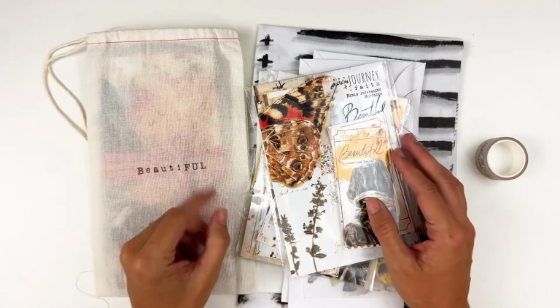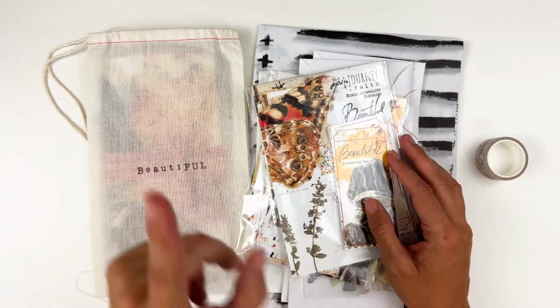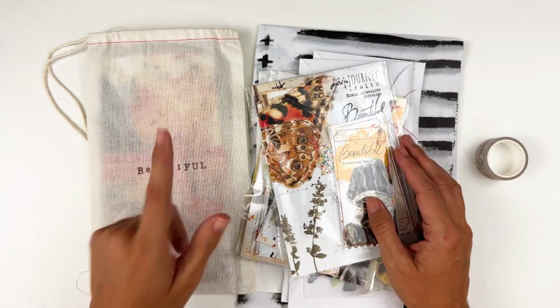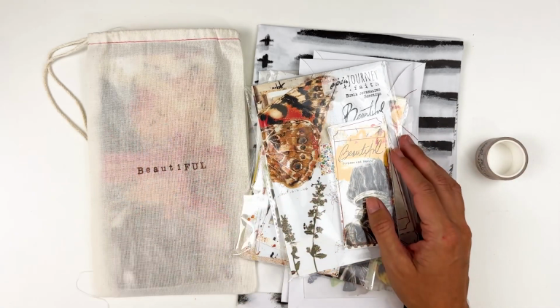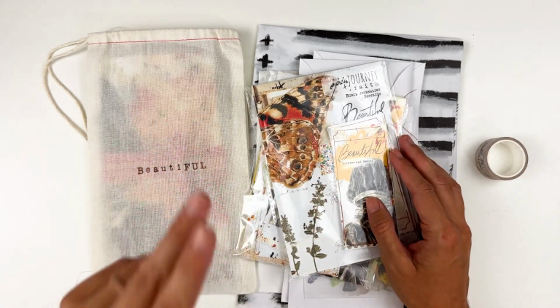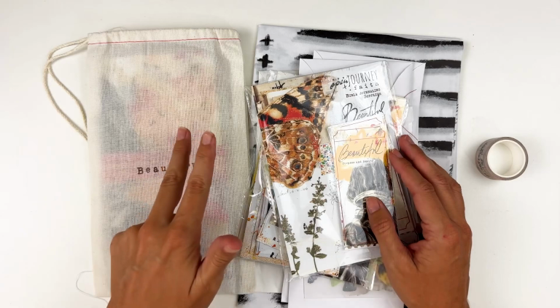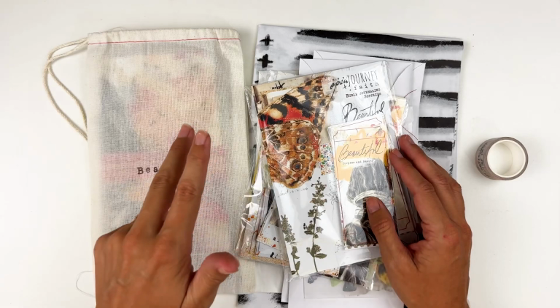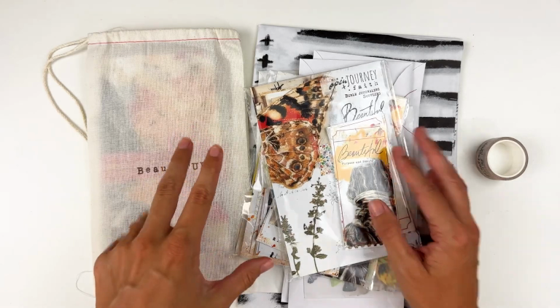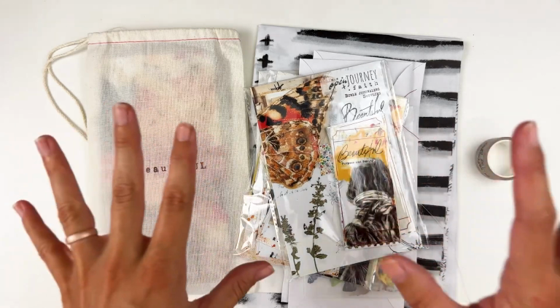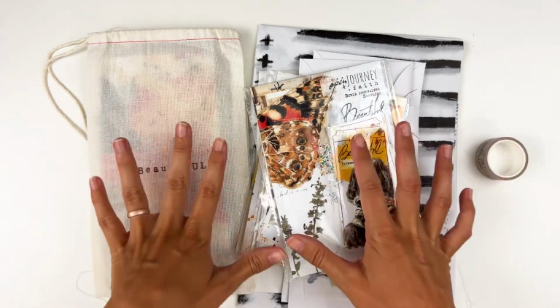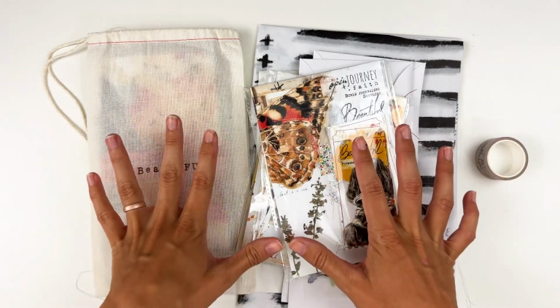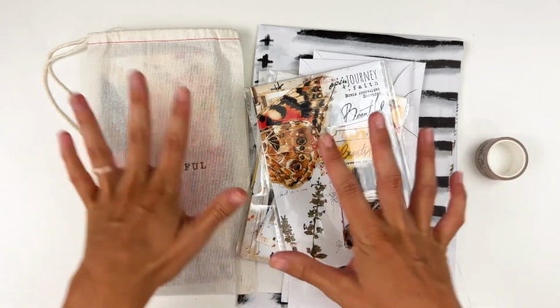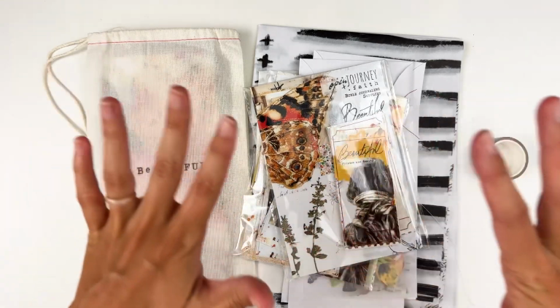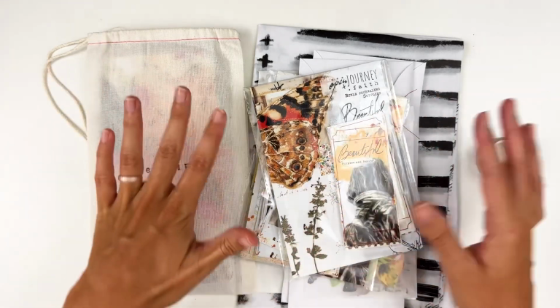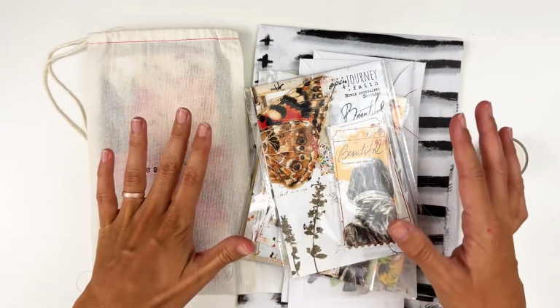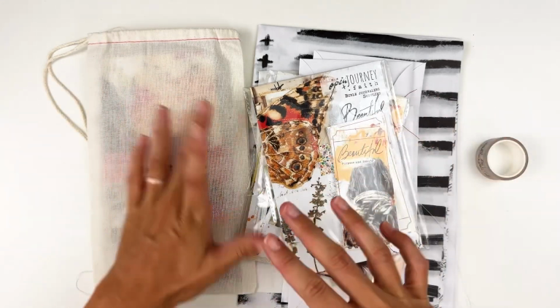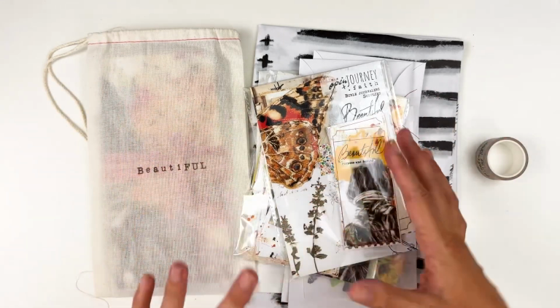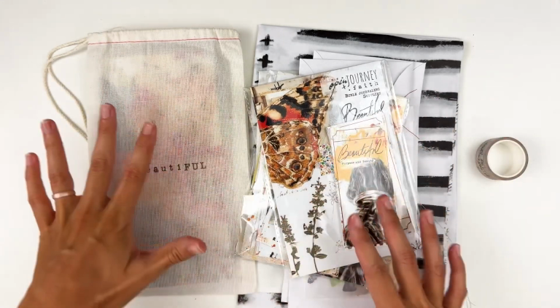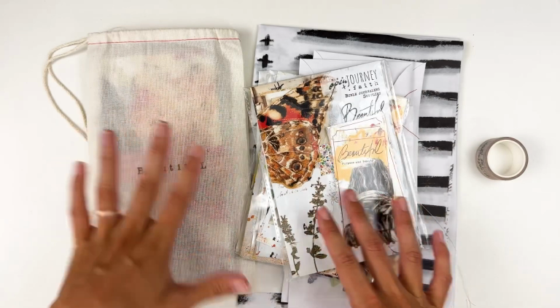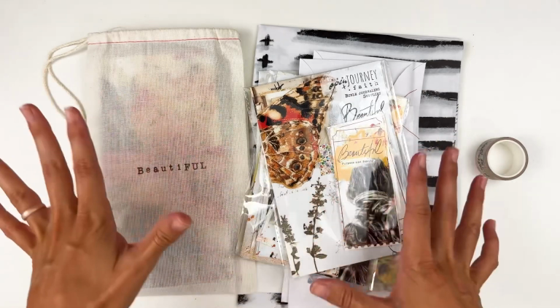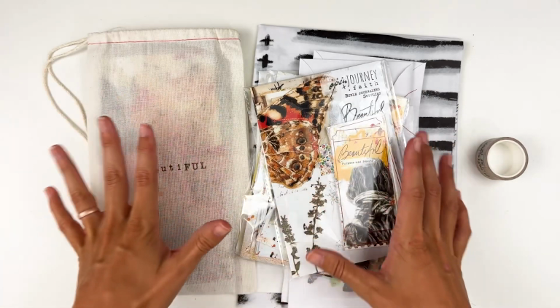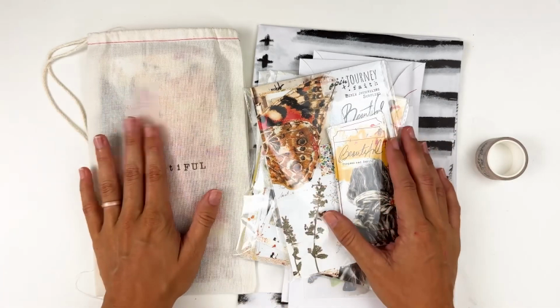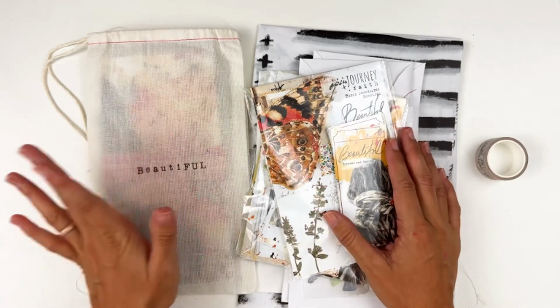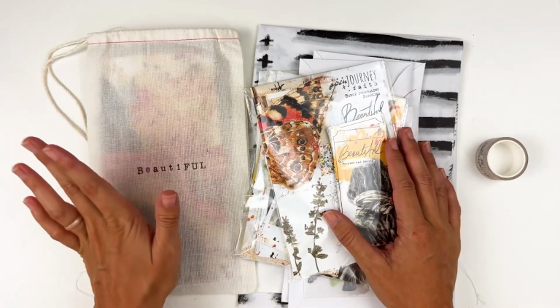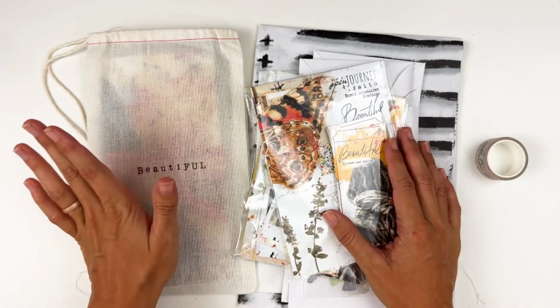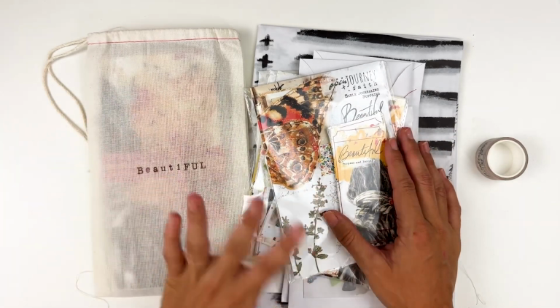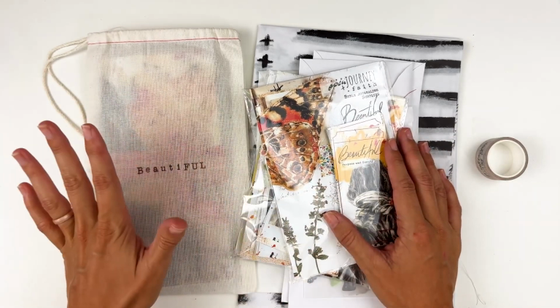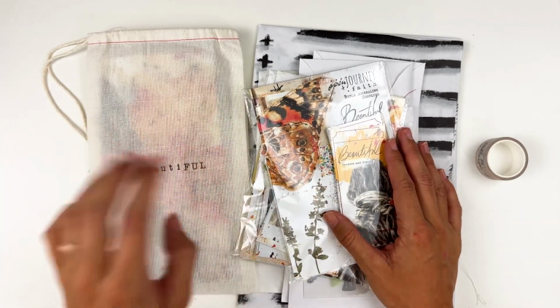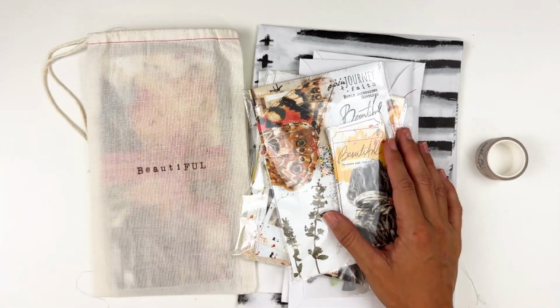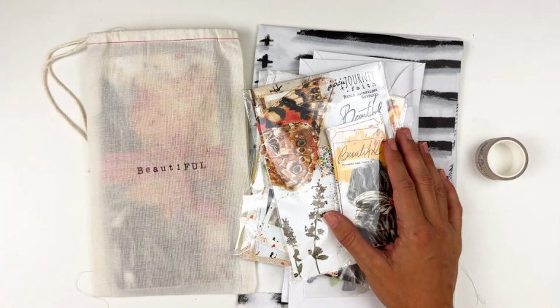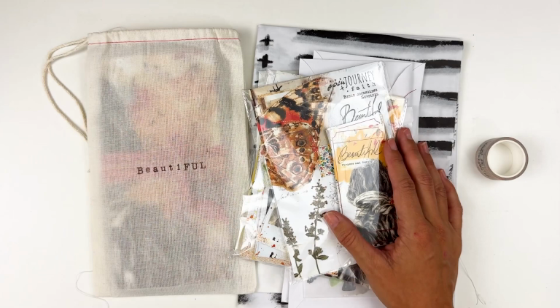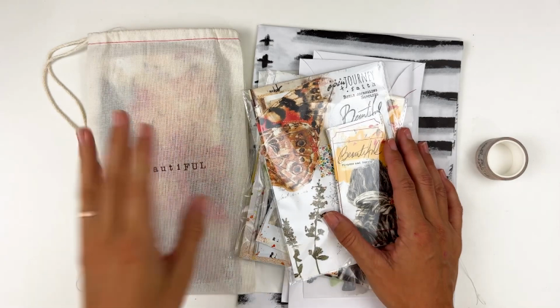There's a new website, new subscription options, and kits are monthly now versus quarterly, so they are a little bit different. So lots of changes. If you missed out on all that information, definitely check out that other video.